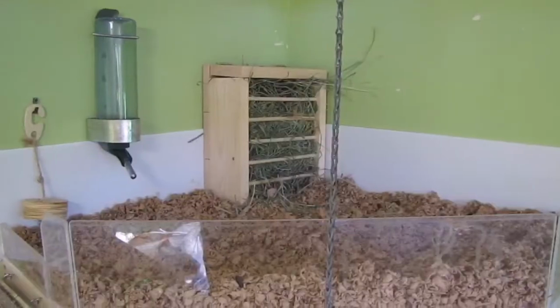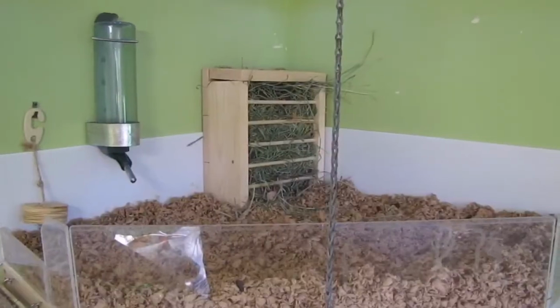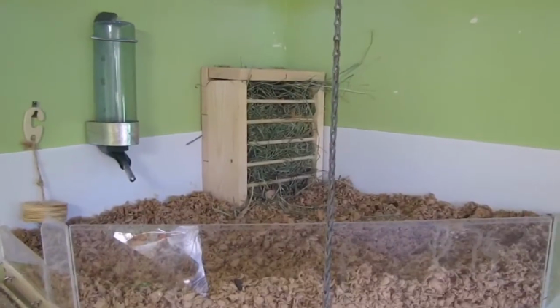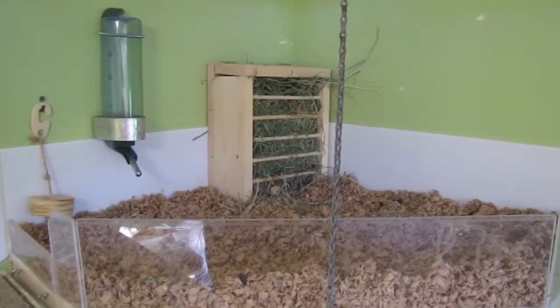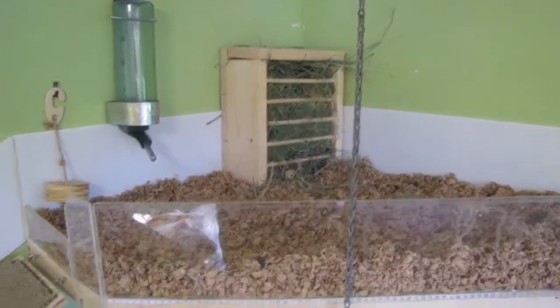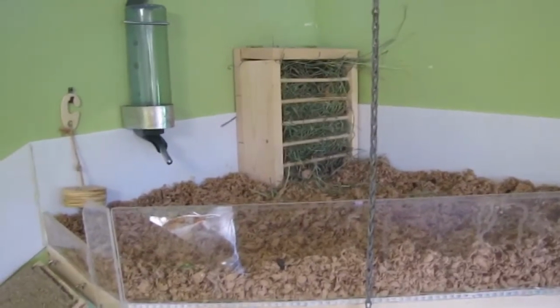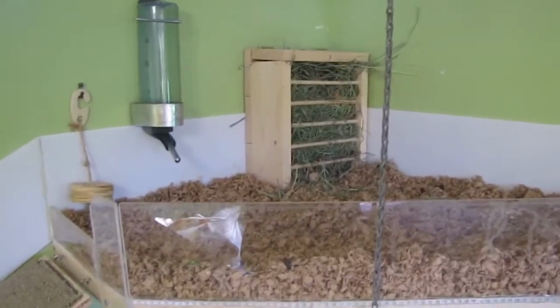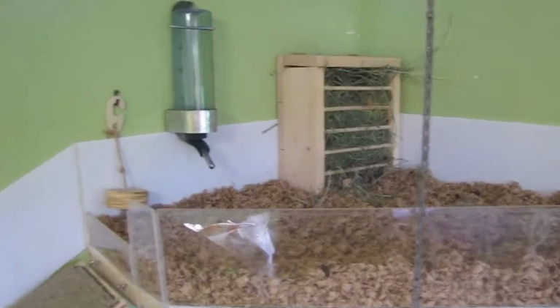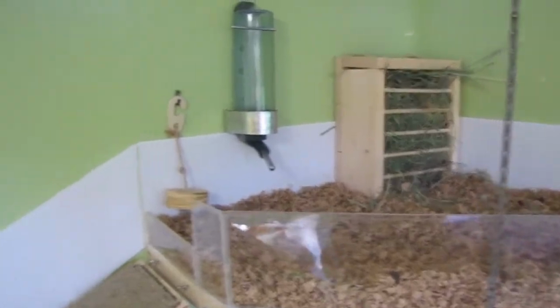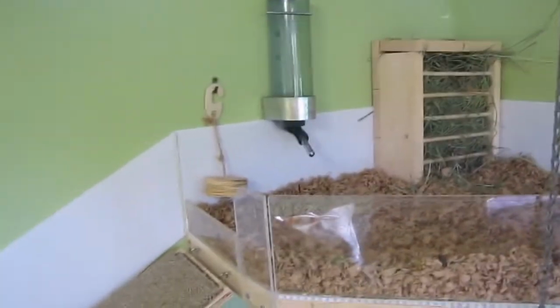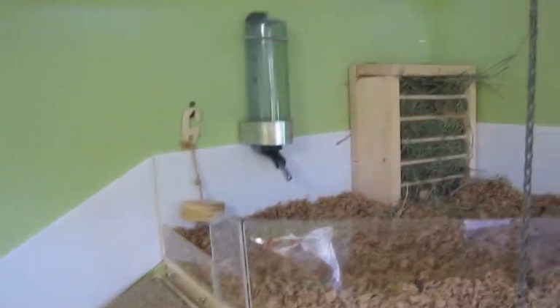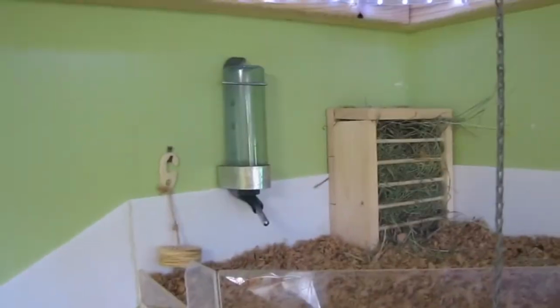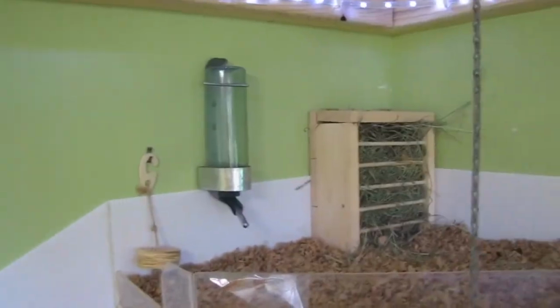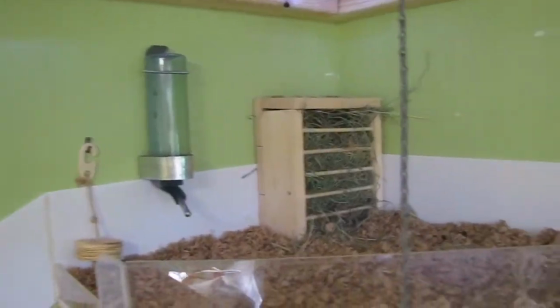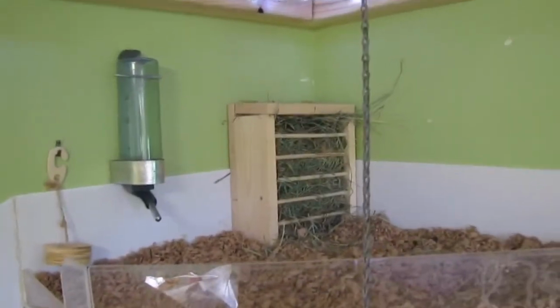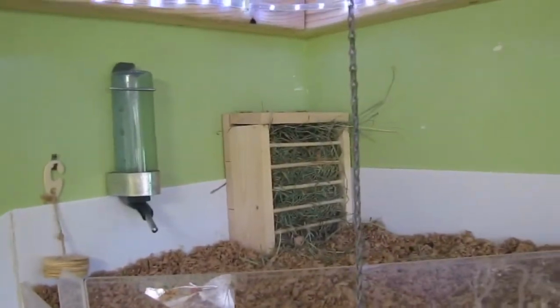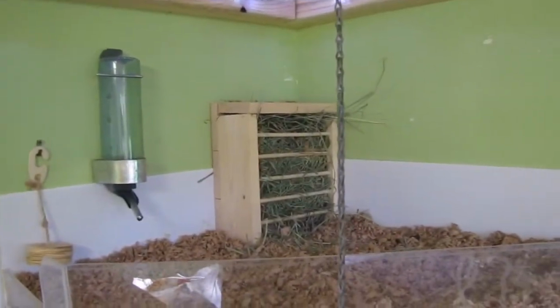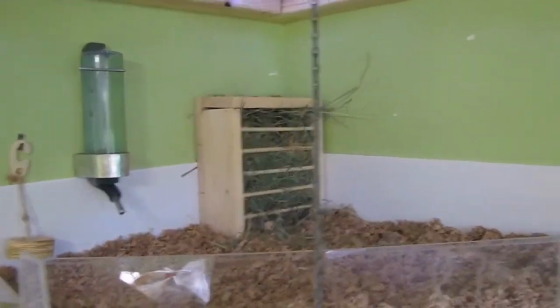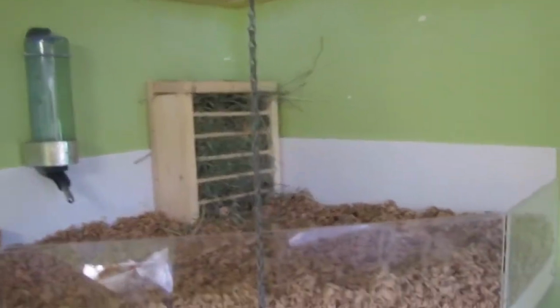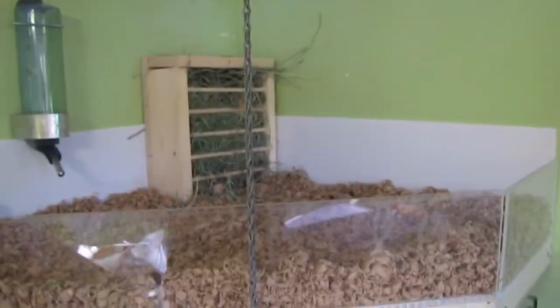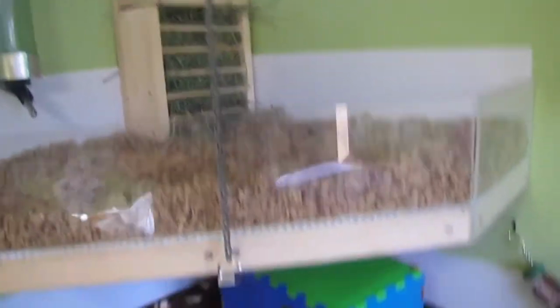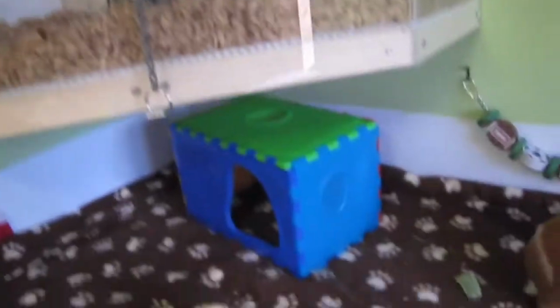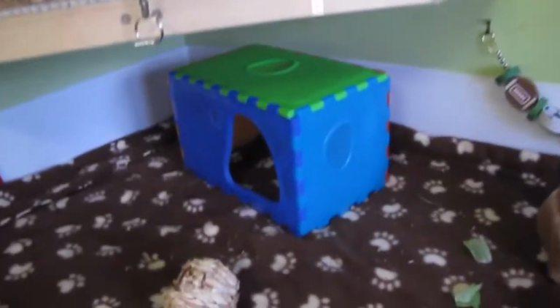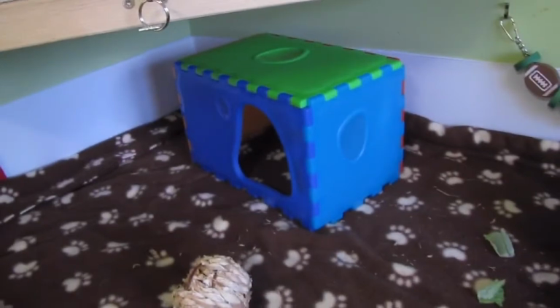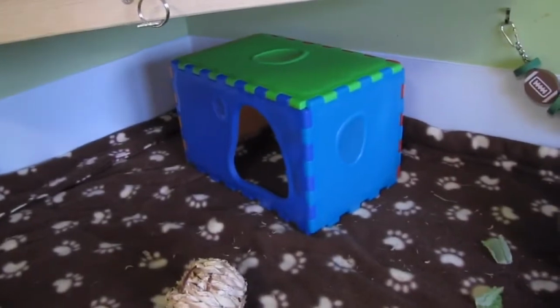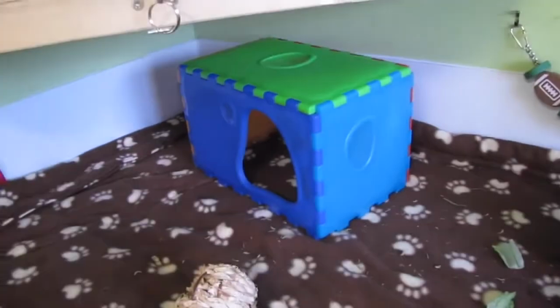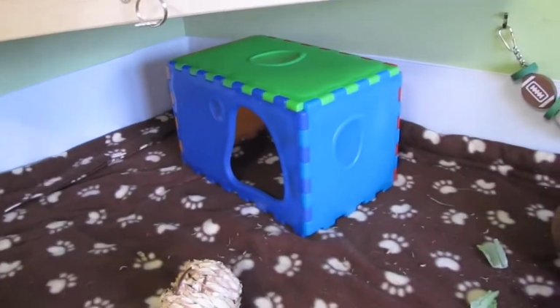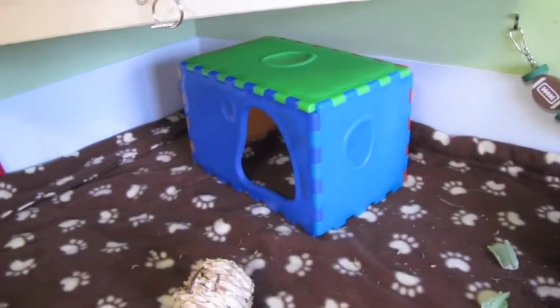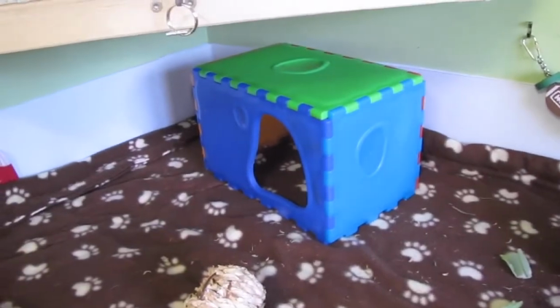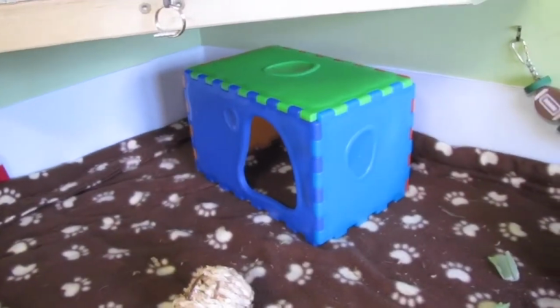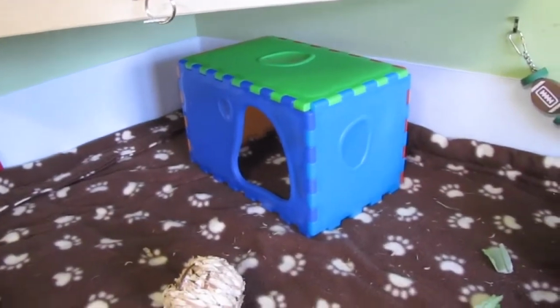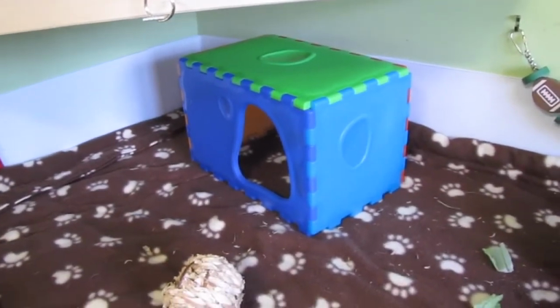And then up in their loft they just have paper bedding, a chew, a water bottle, their DIY hay rack. And then underneath it they have this little cube house.